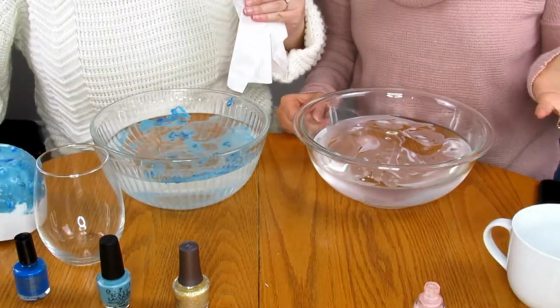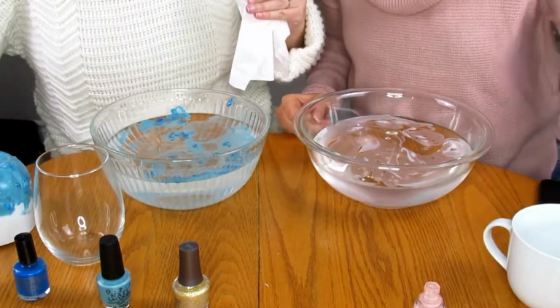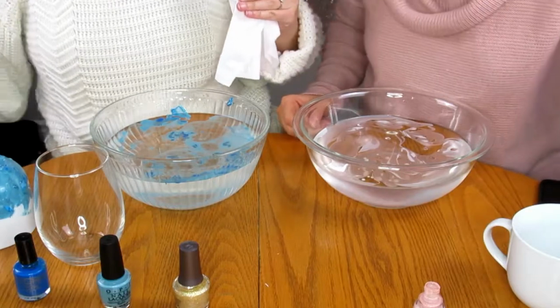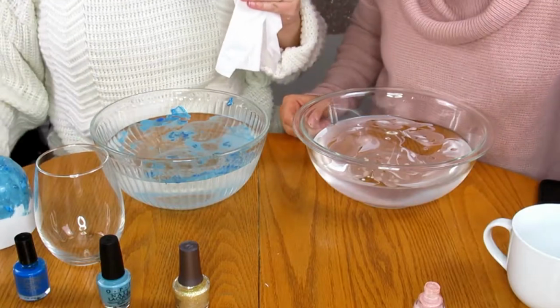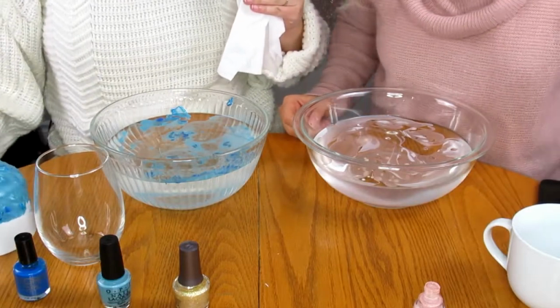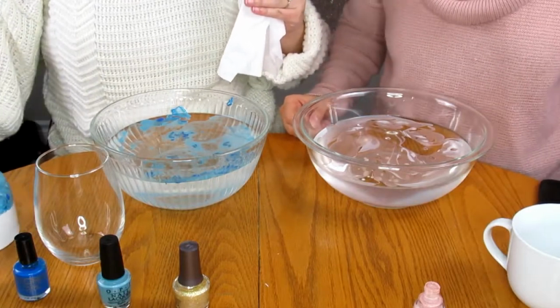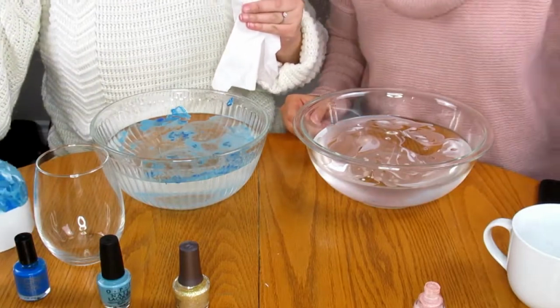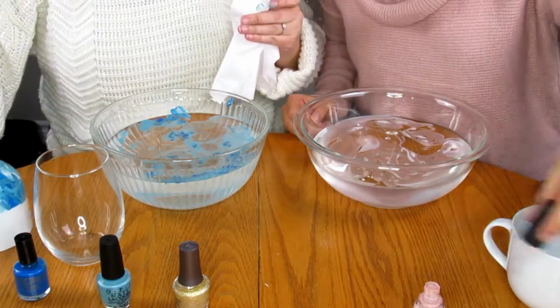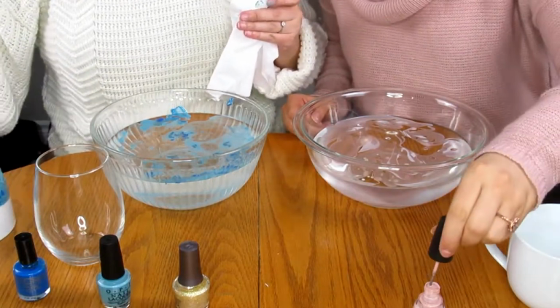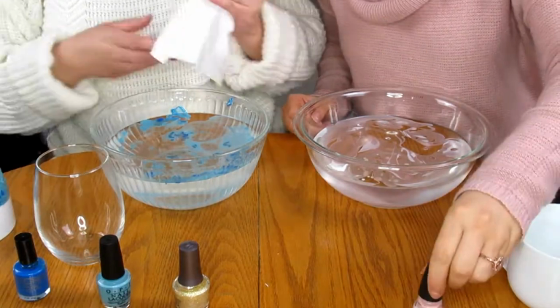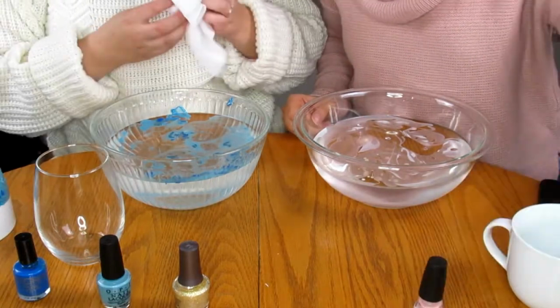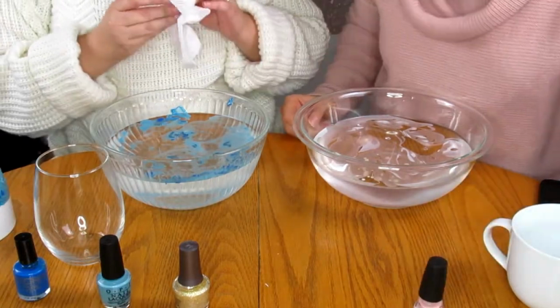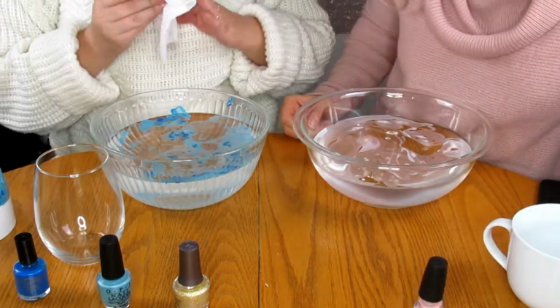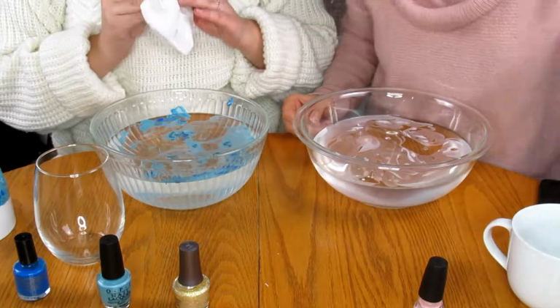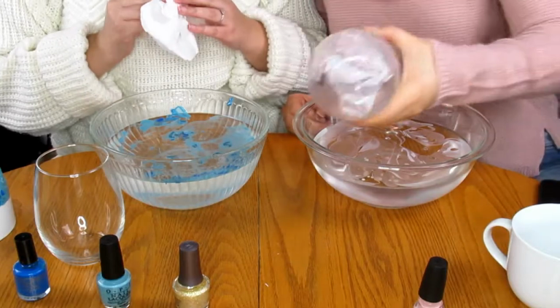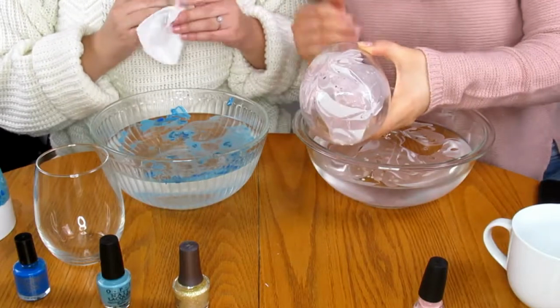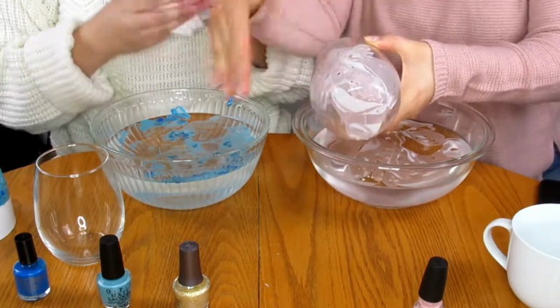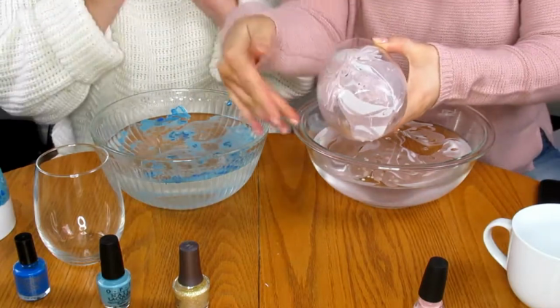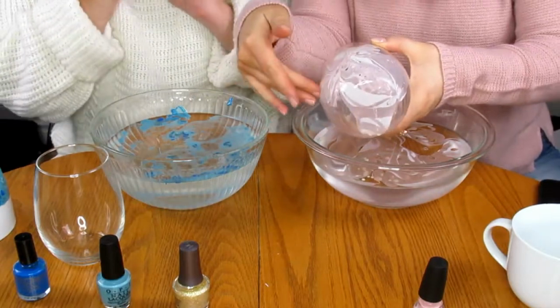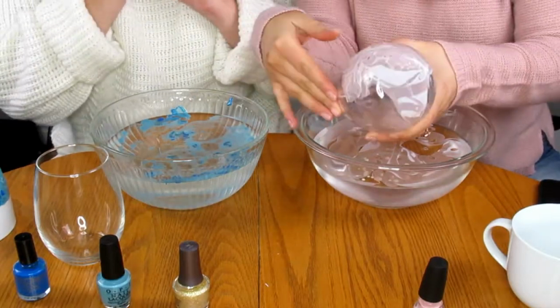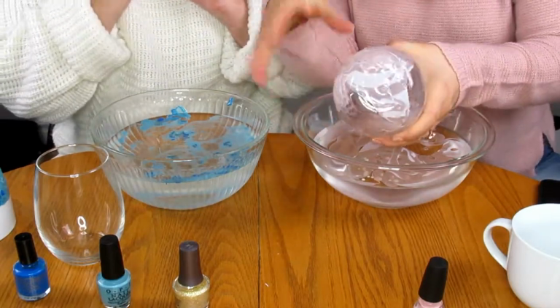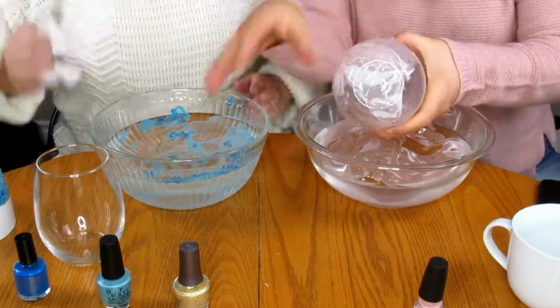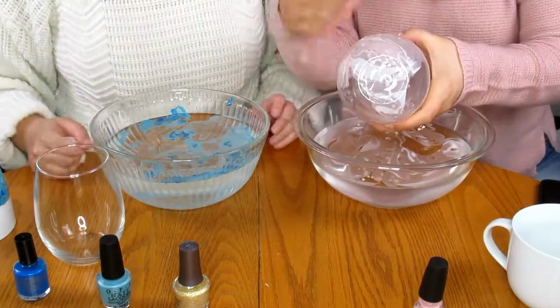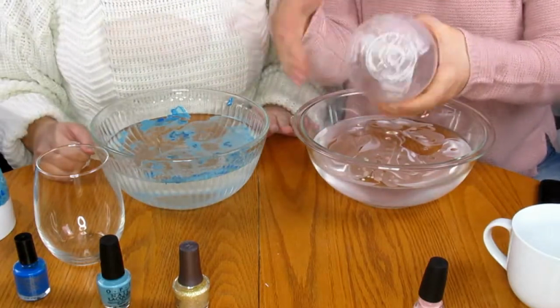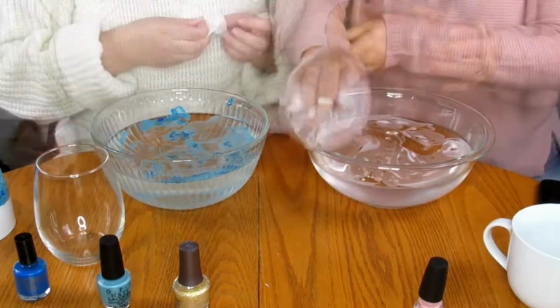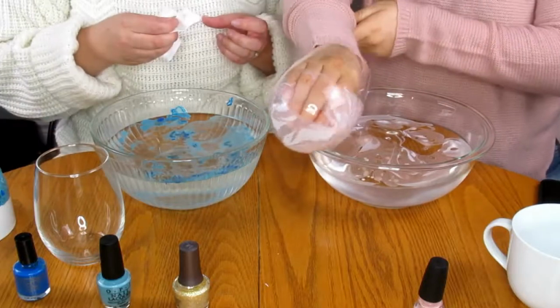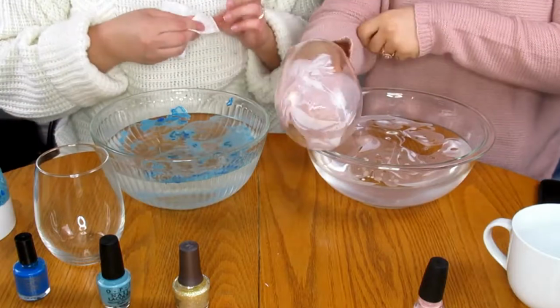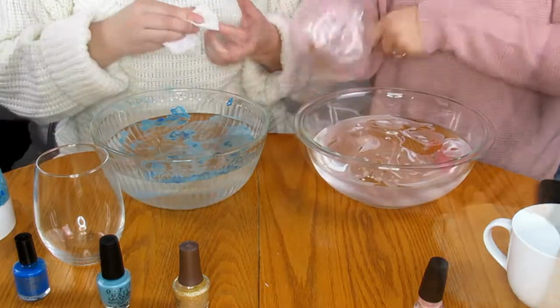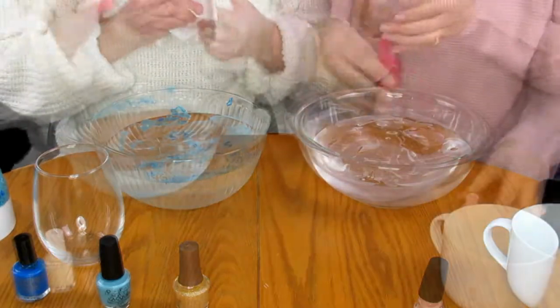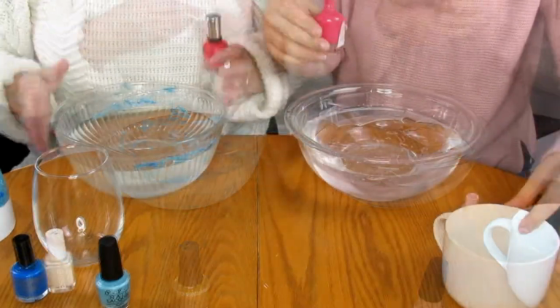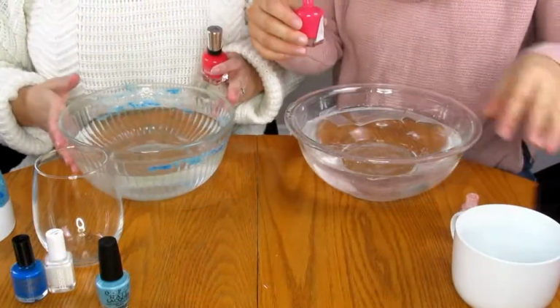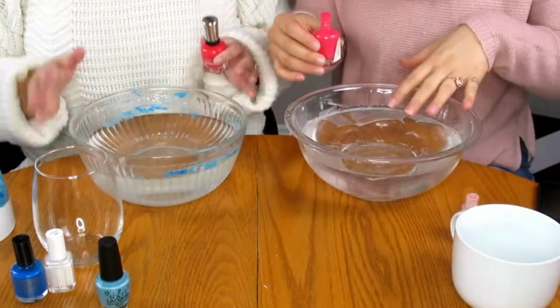One of the things I forgot to pick up at the store is an acrylic sealer. So when you're done and your glasses are dry, you would then put the acrylic sealer over them and it would be safe to hand wash — a really cute idea.